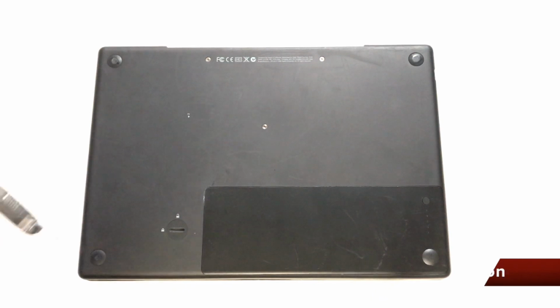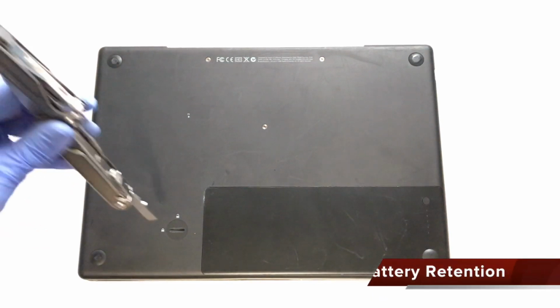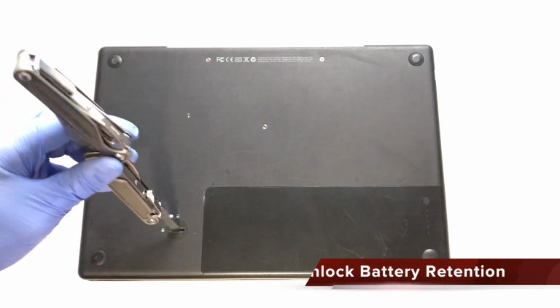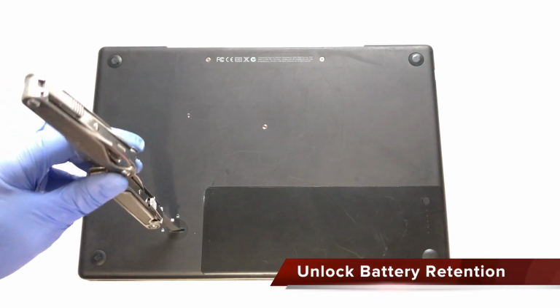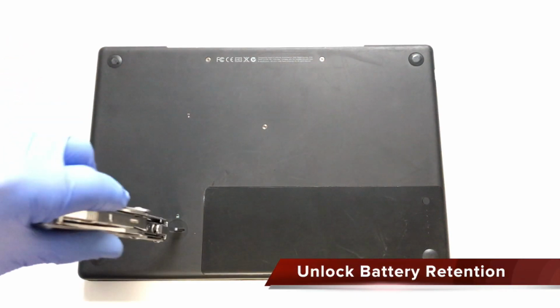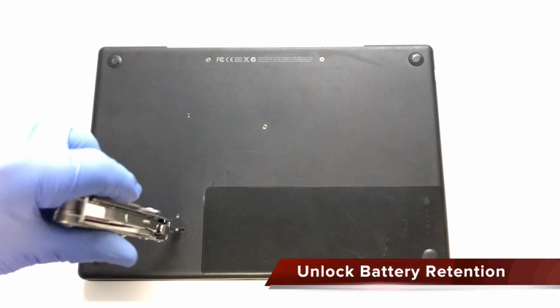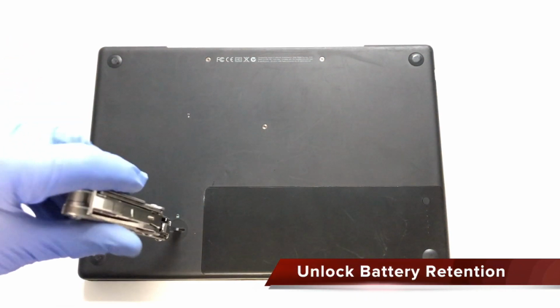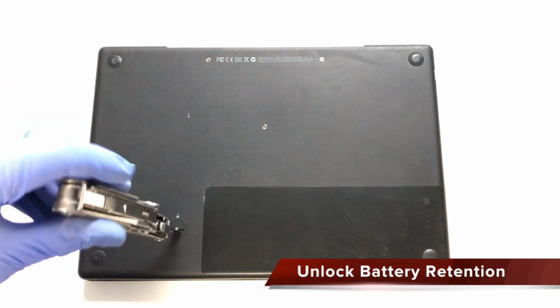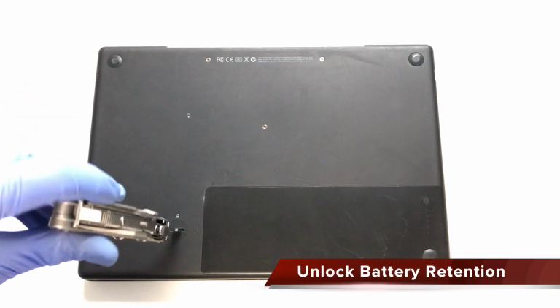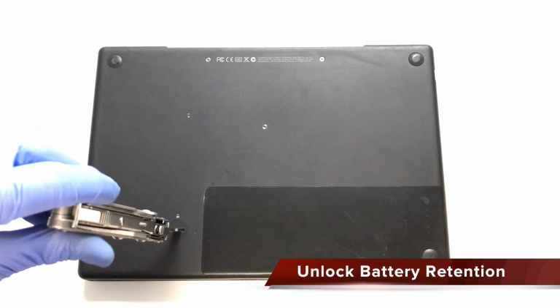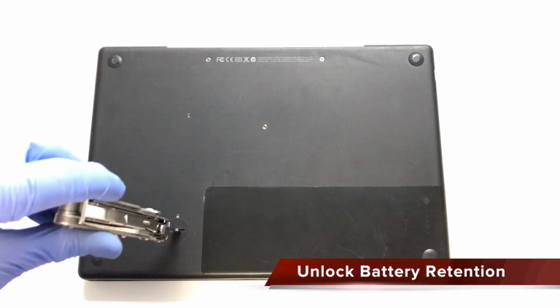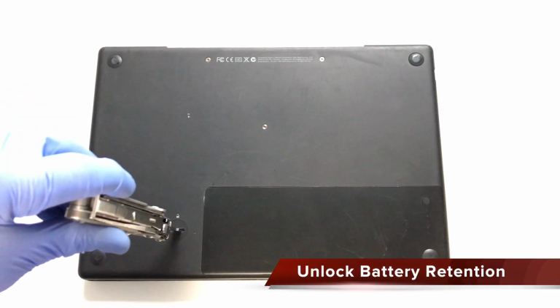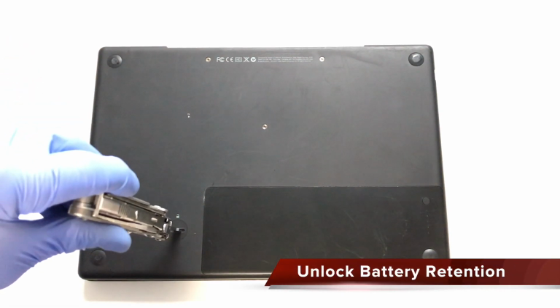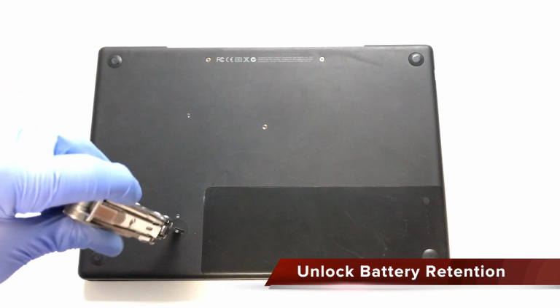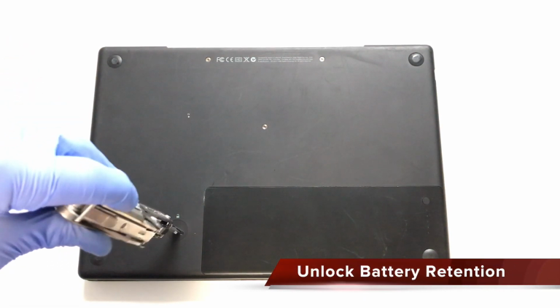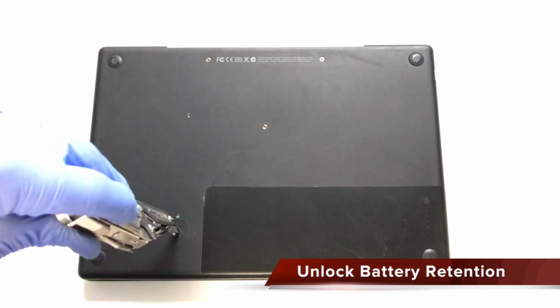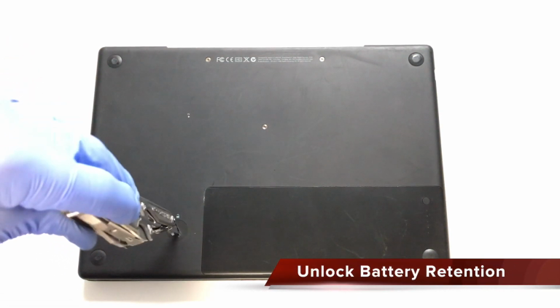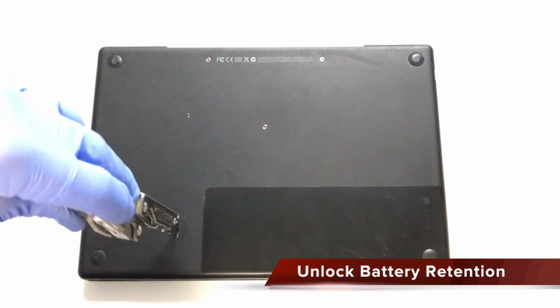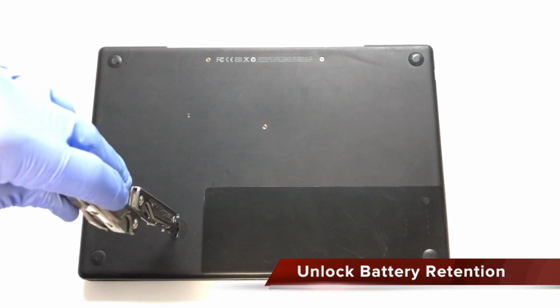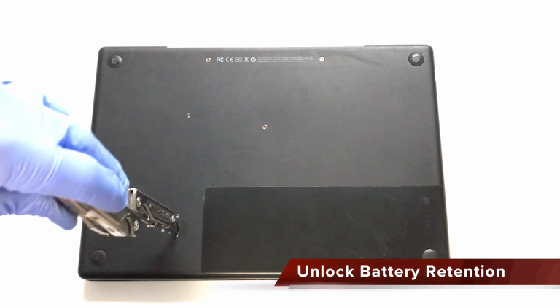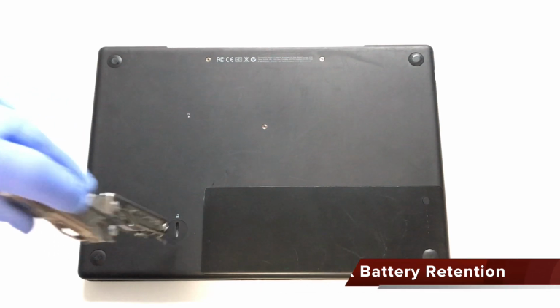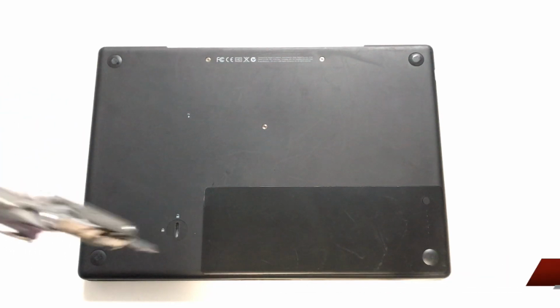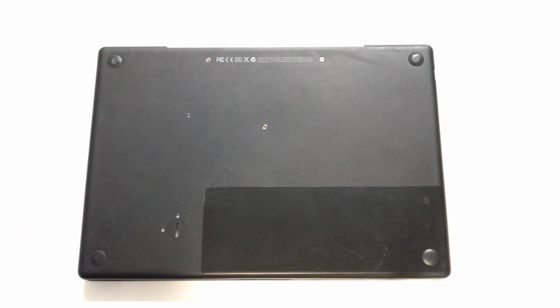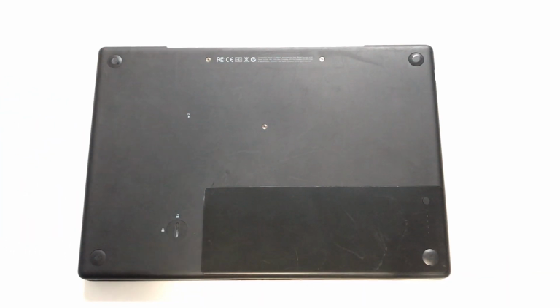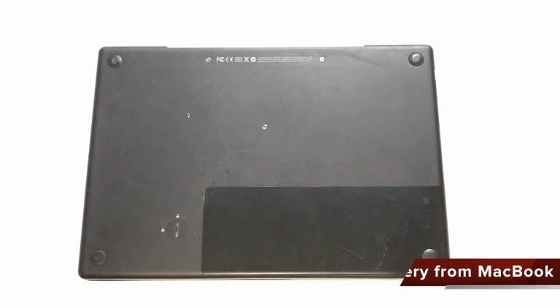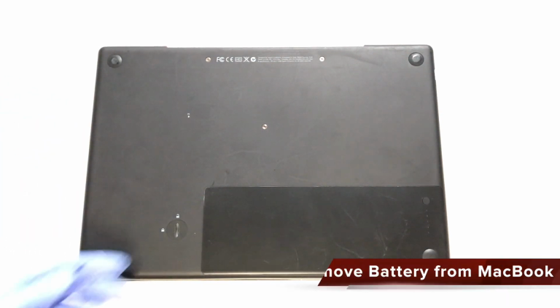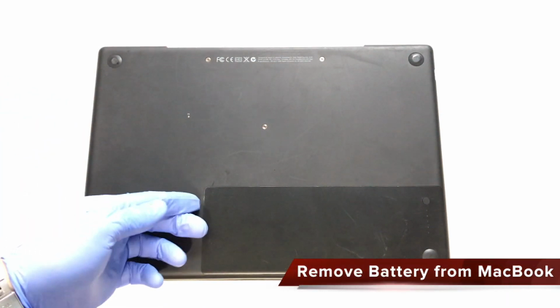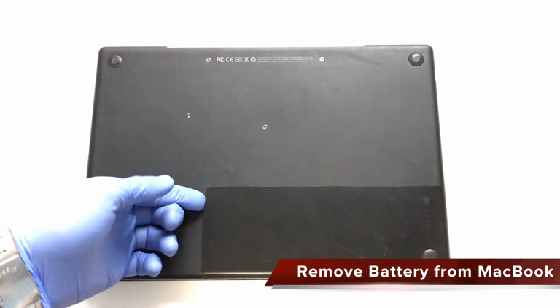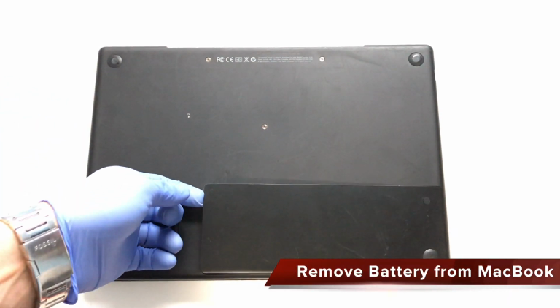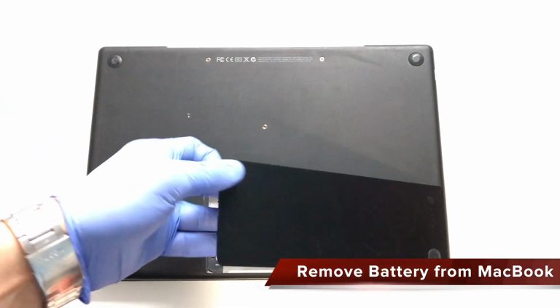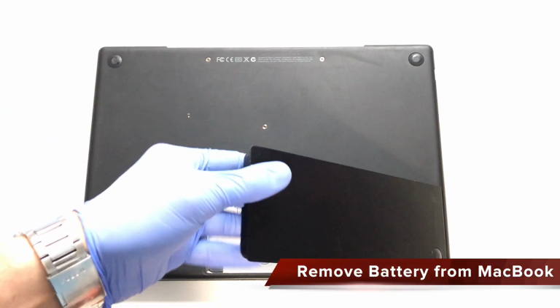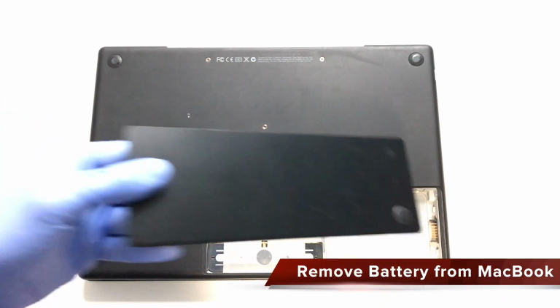Insert a flathead screwdriver and turn it clockwise to unlock the battery retention mechanism. Lift the battery up and away from its compartment.